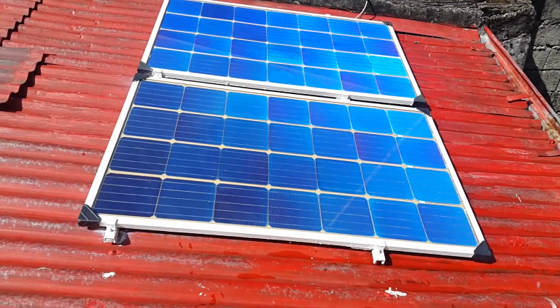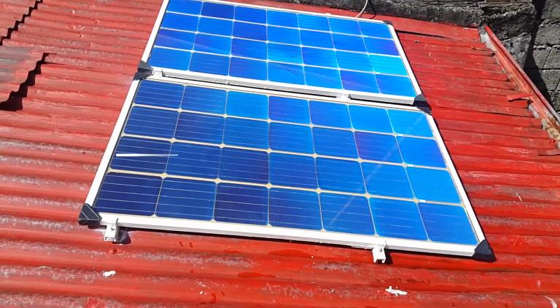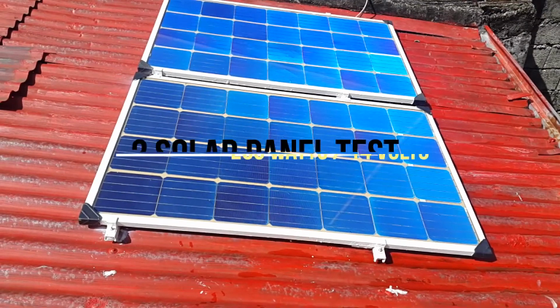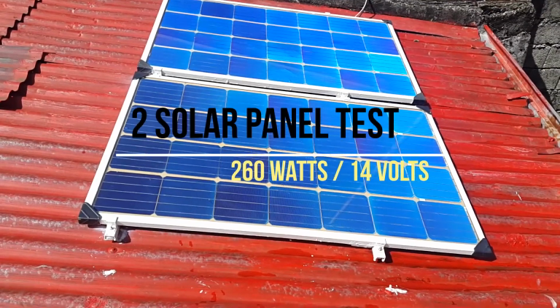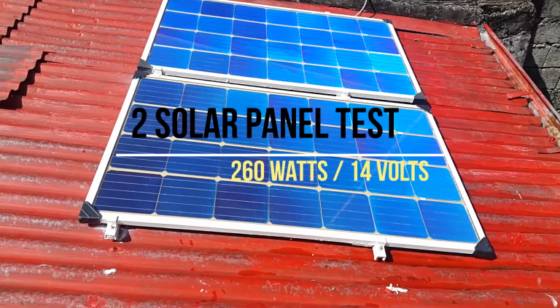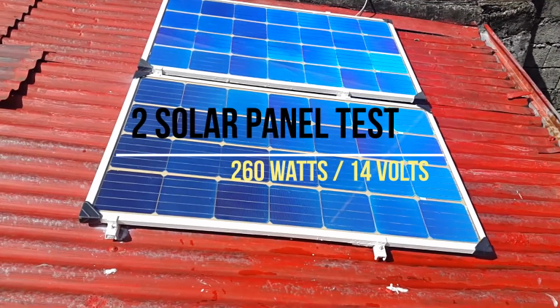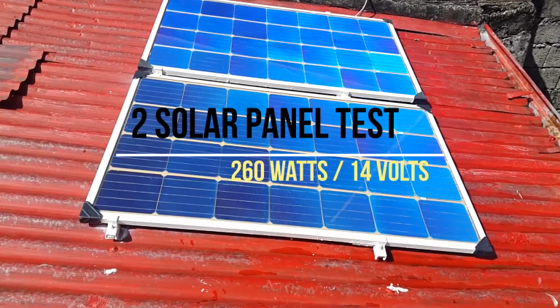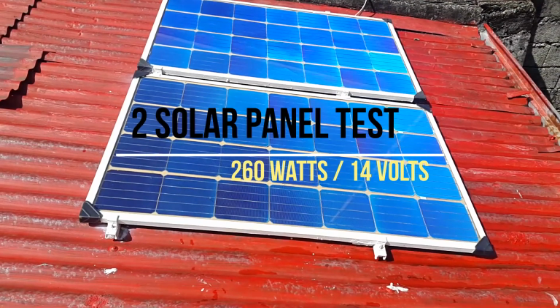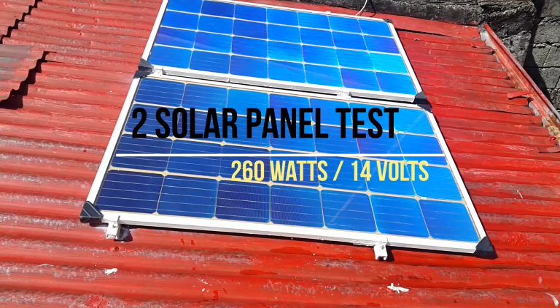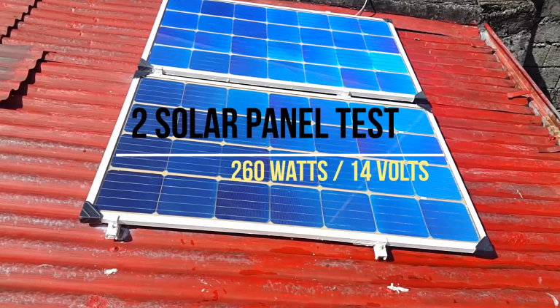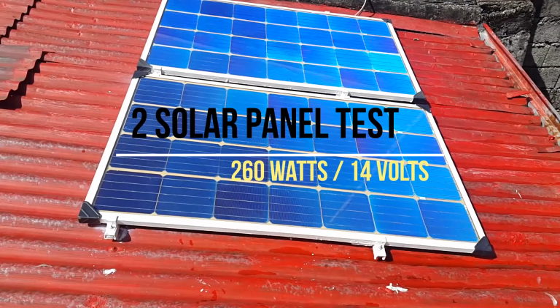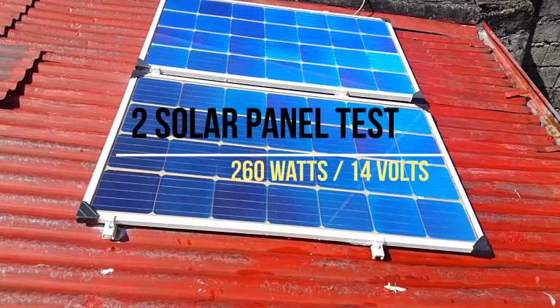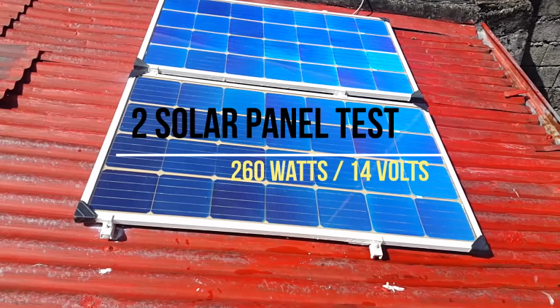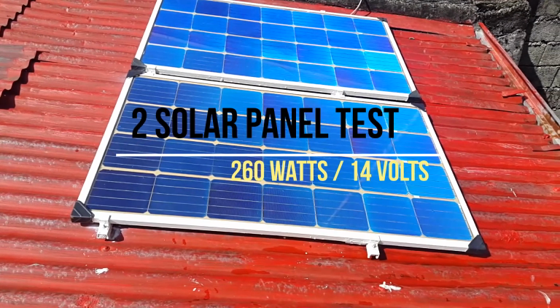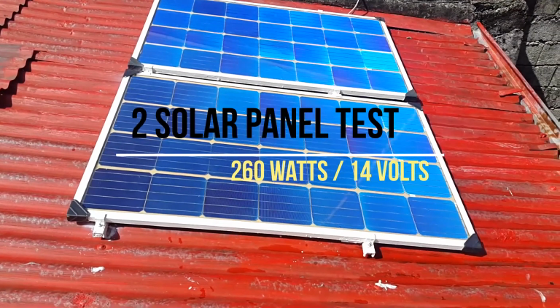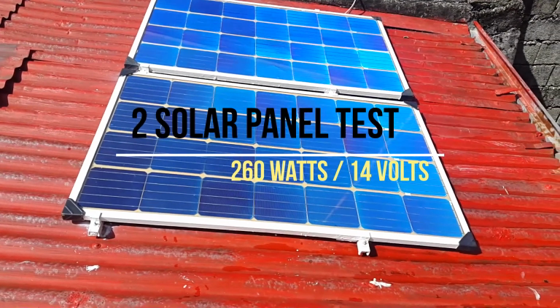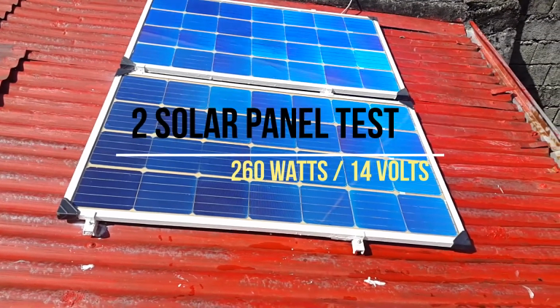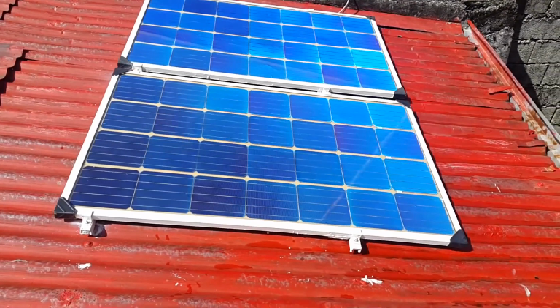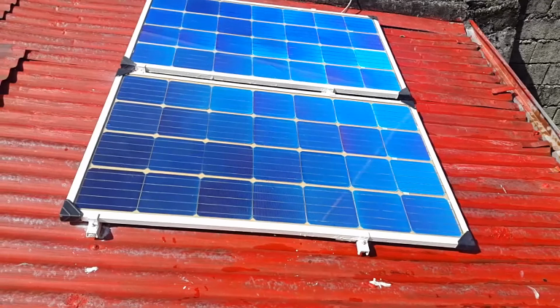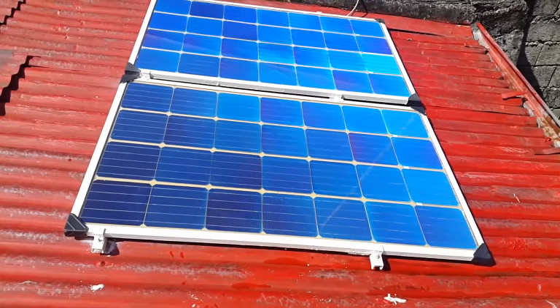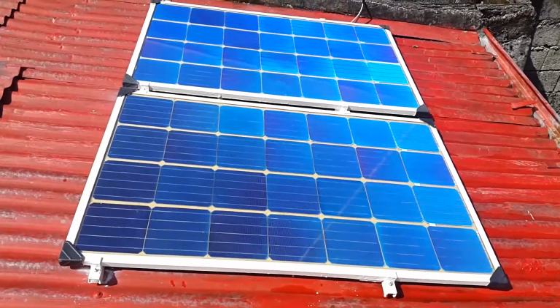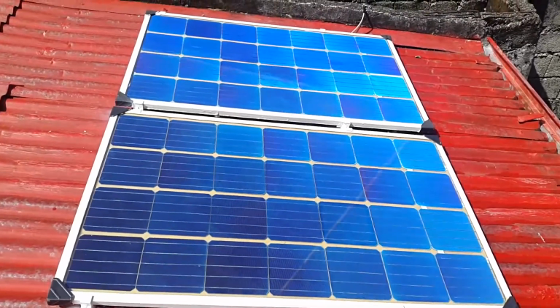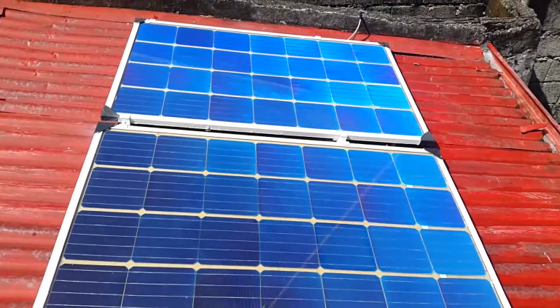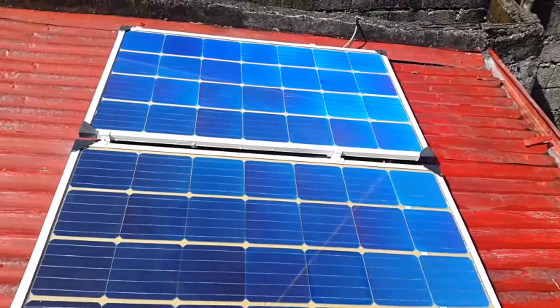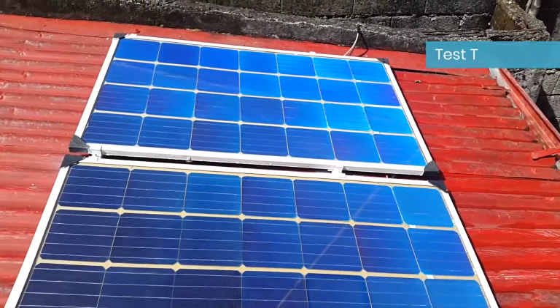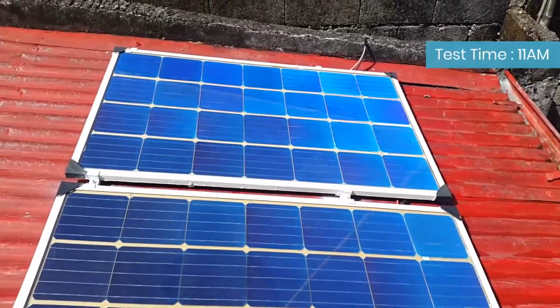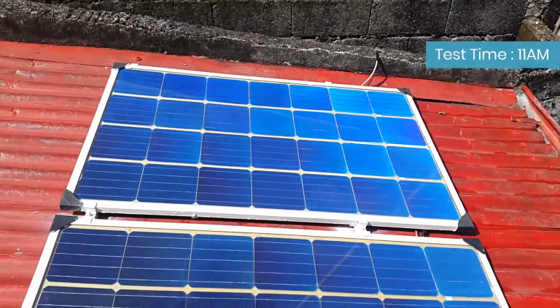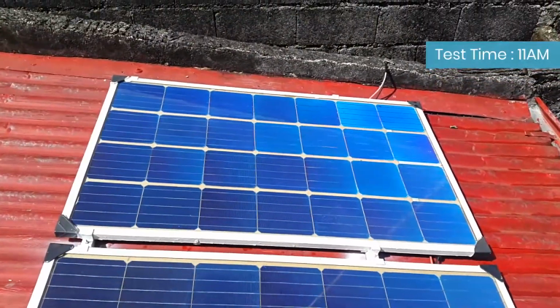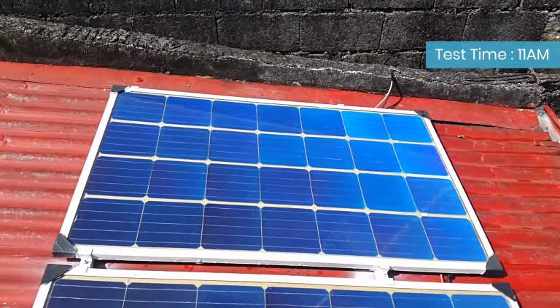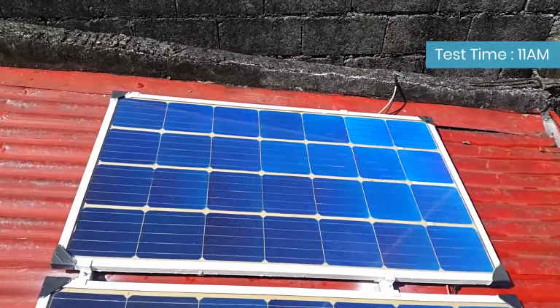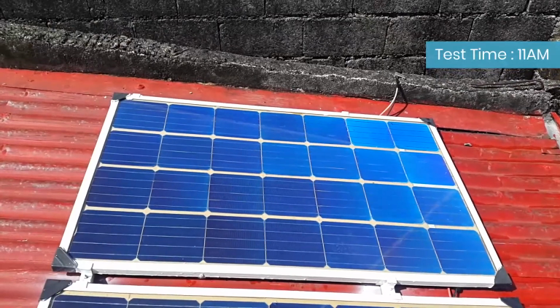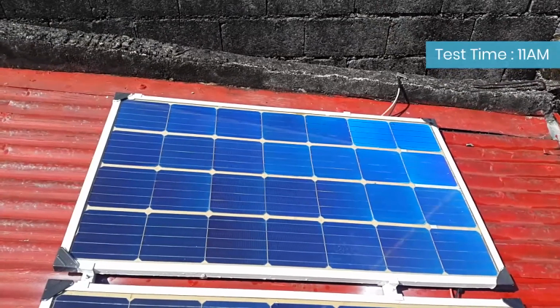Two solar panel test: 260 watts at 14 volts in parallel connection. This is our two solar panels with 130 watts each. Time of test: 11 in the morning with clear sky.